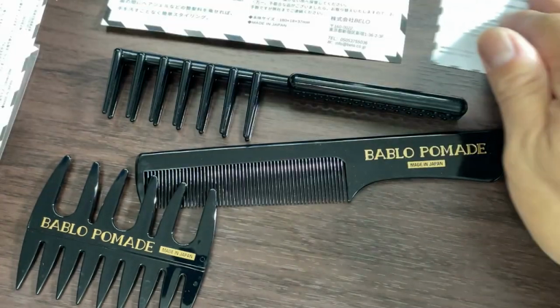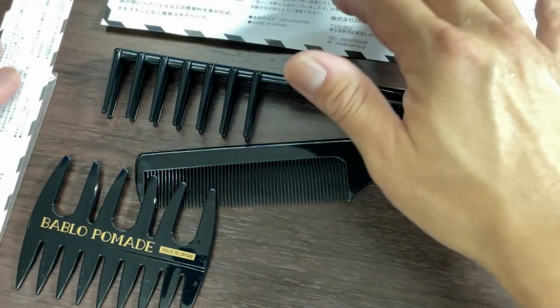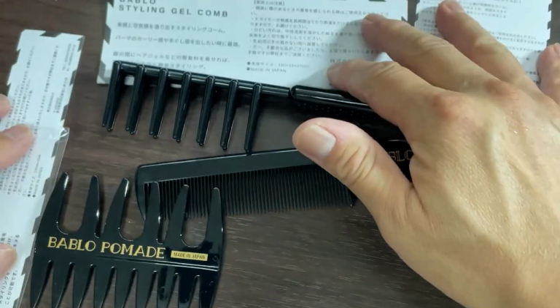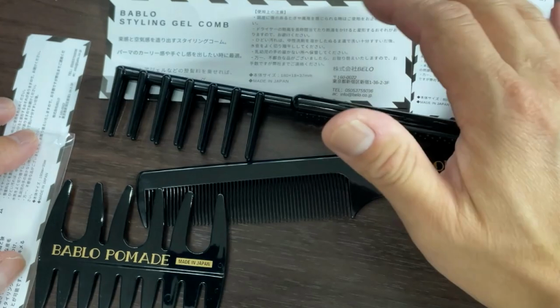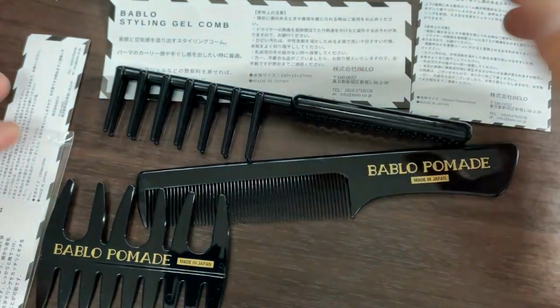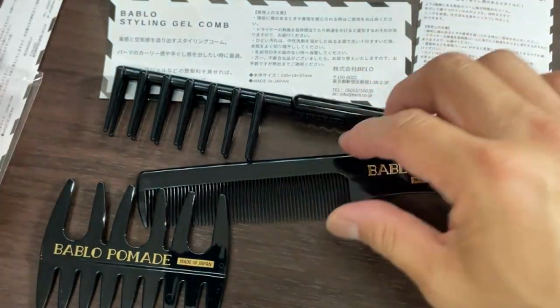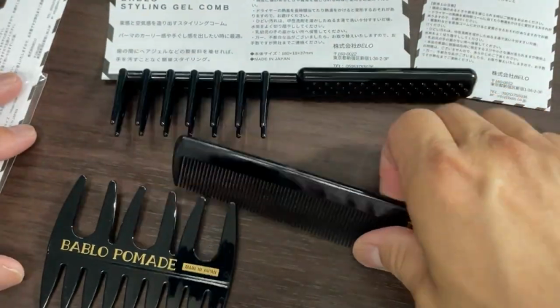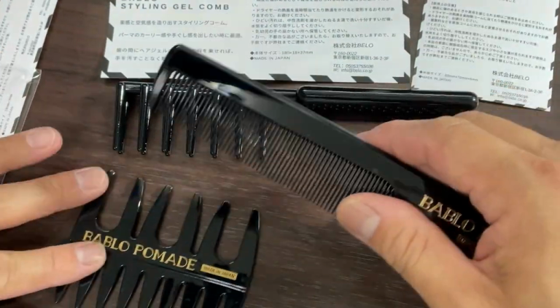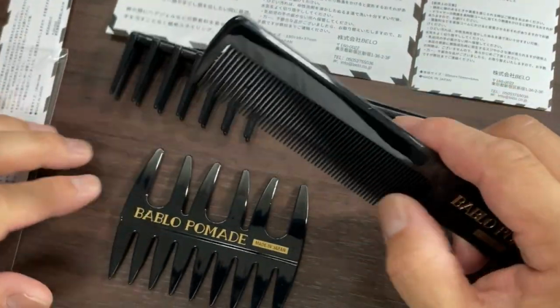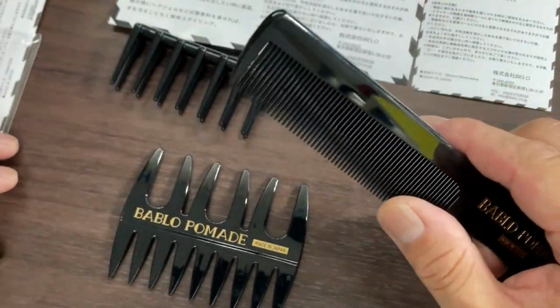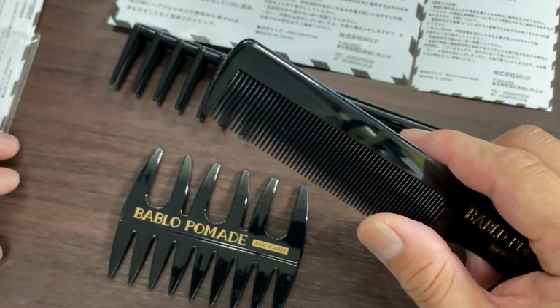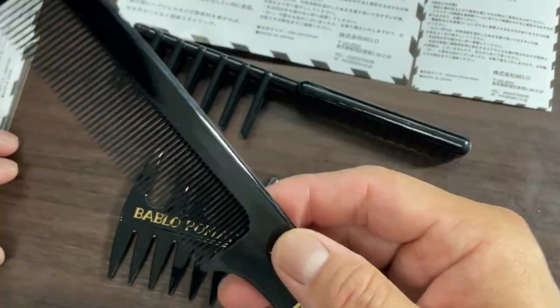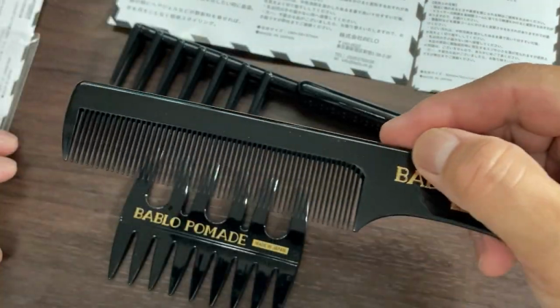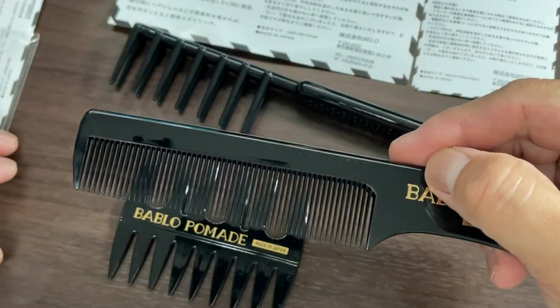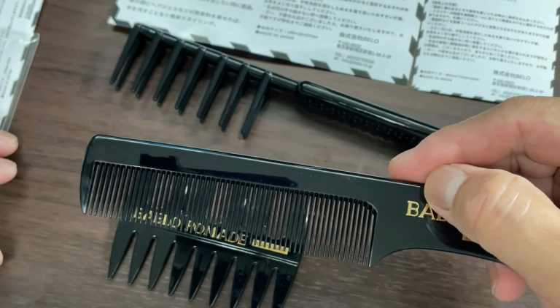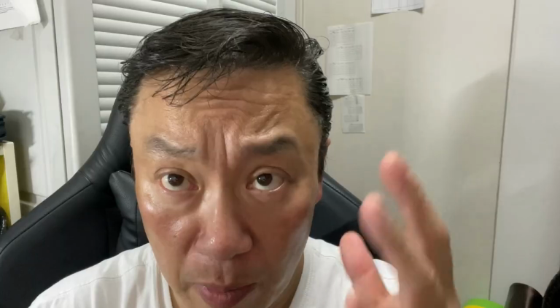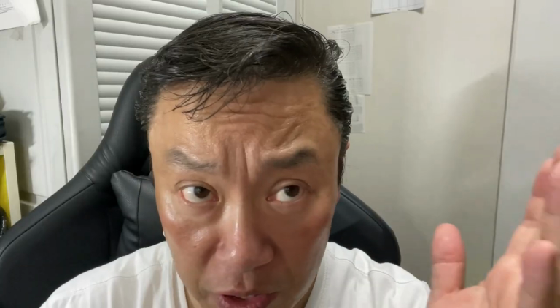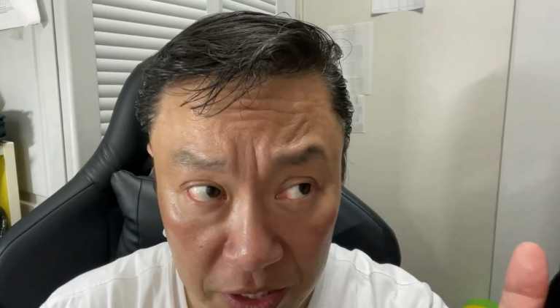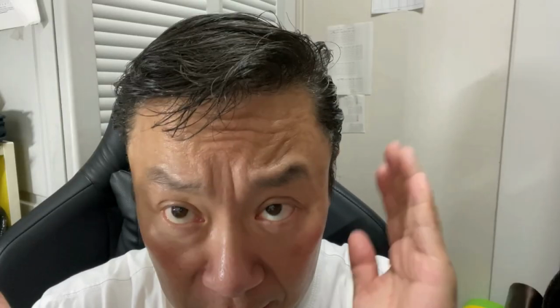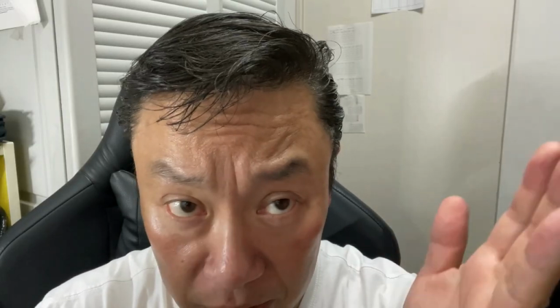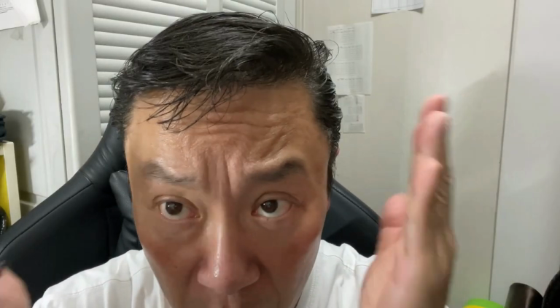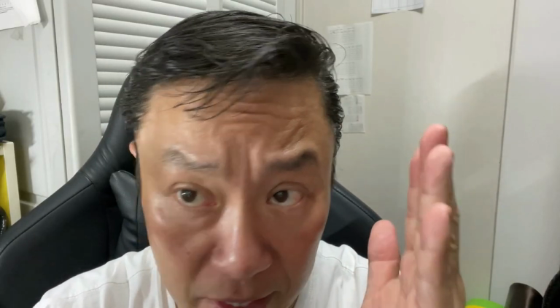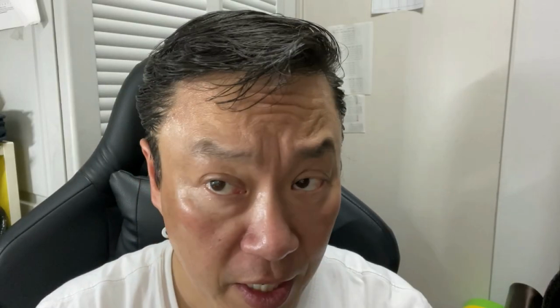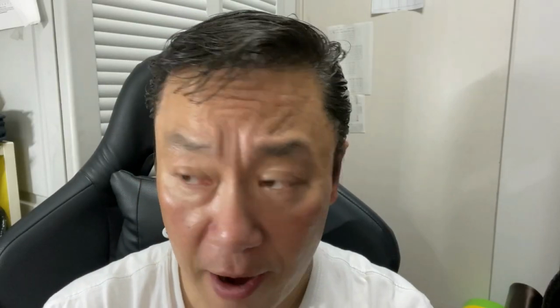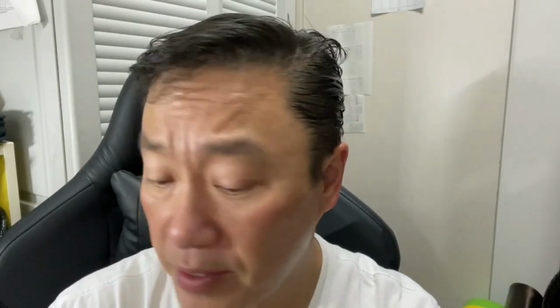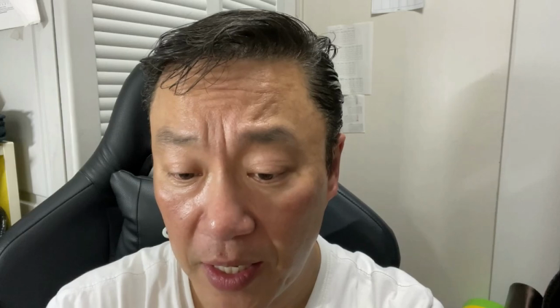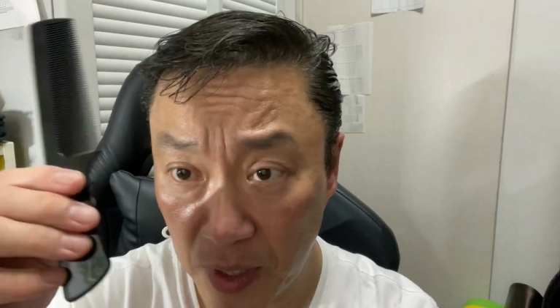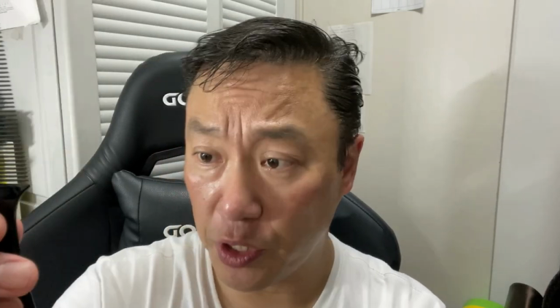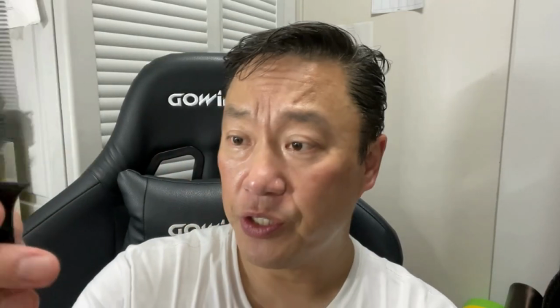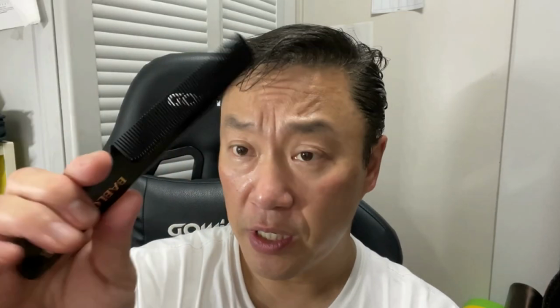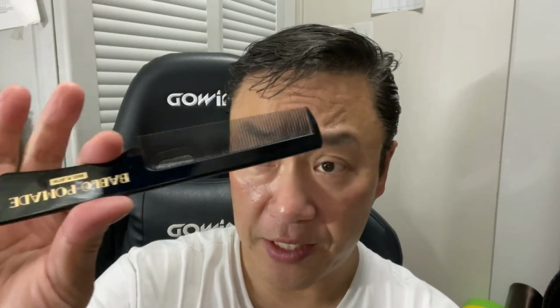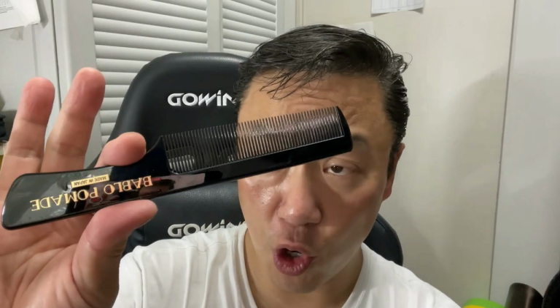I'm going to have to read up on this literature. But I need to comb my hair right now — I'm going to test this comb out first. My hair was a mess and I just put some pomade in my hair. I'm going to test out this comb.